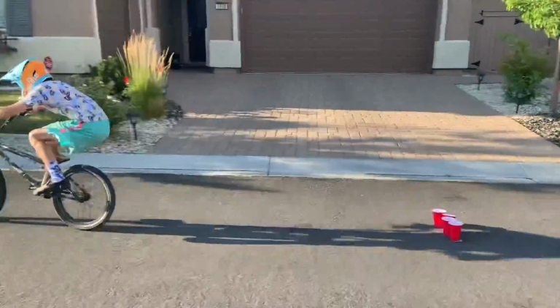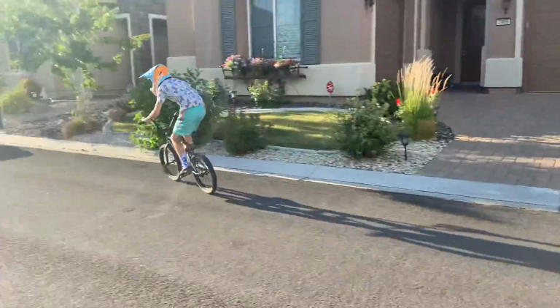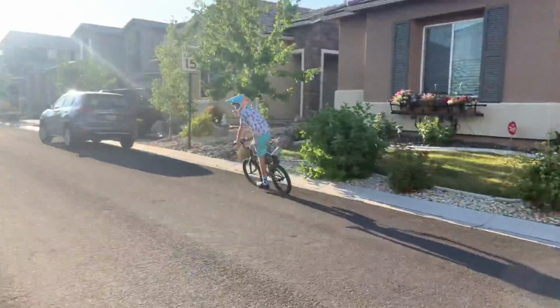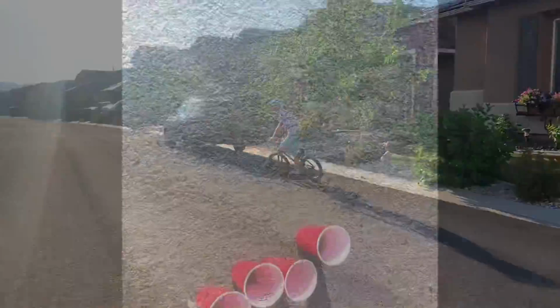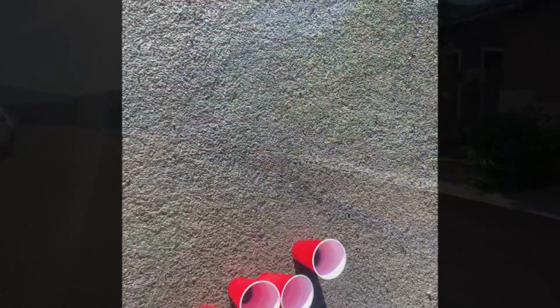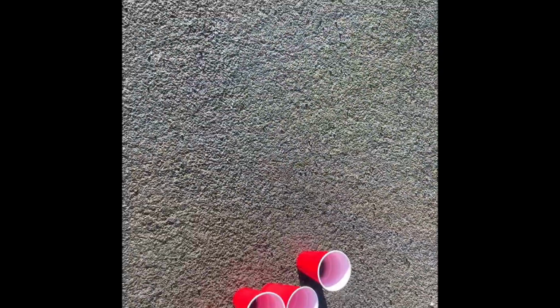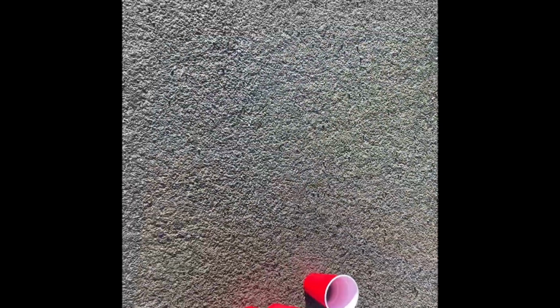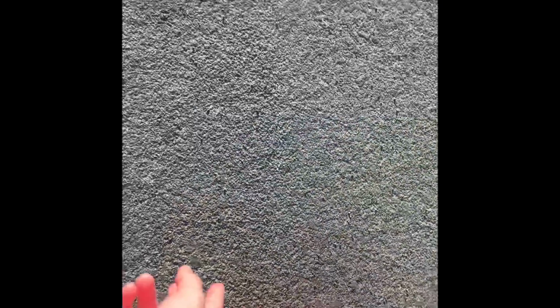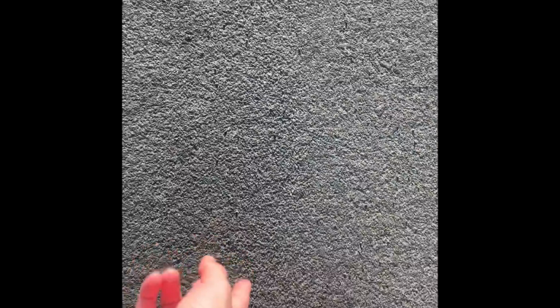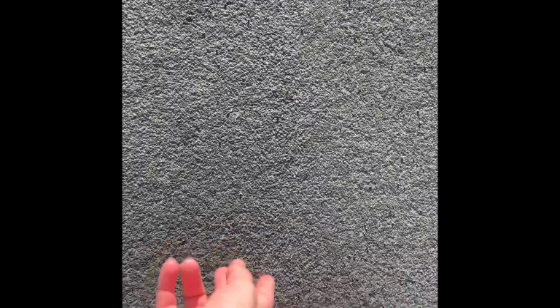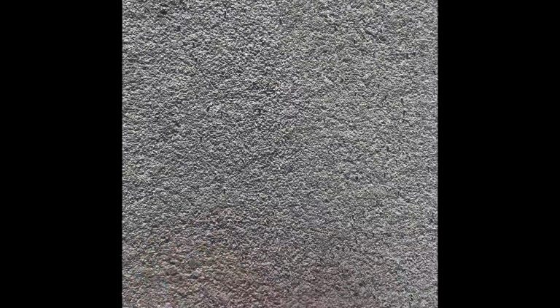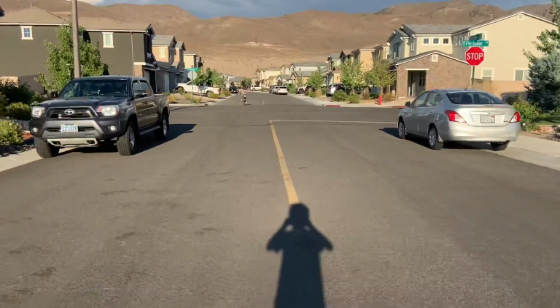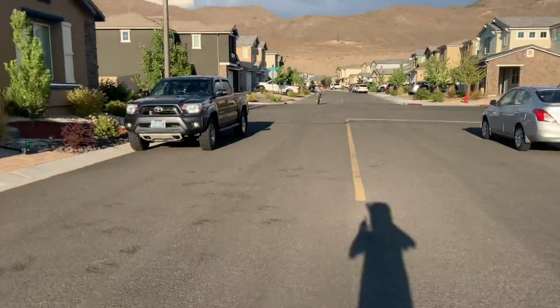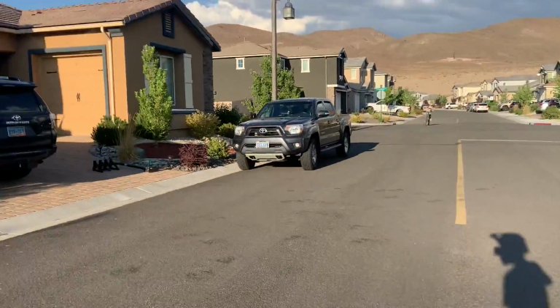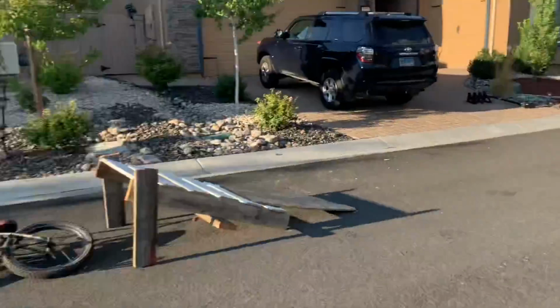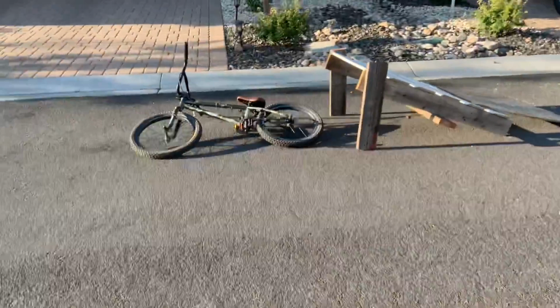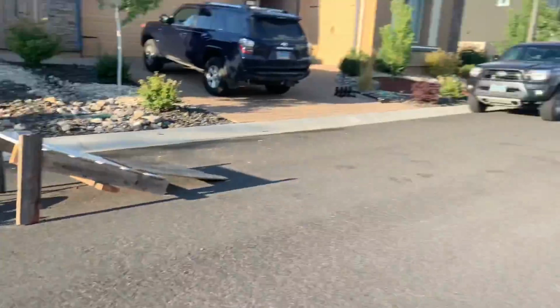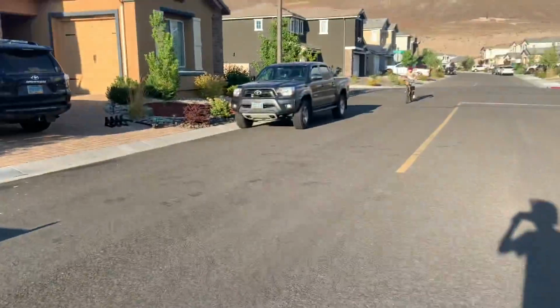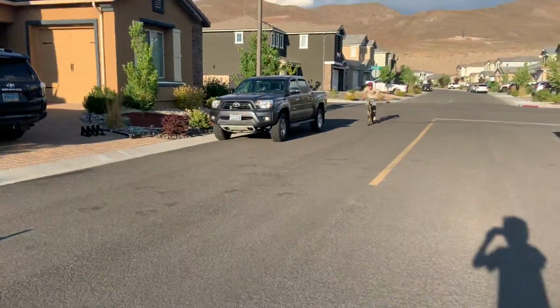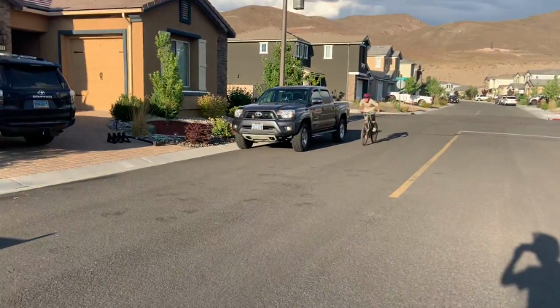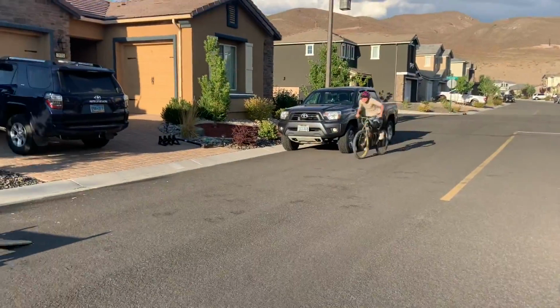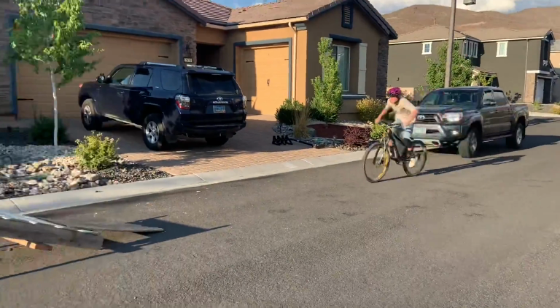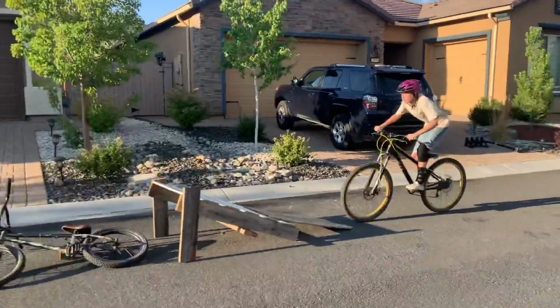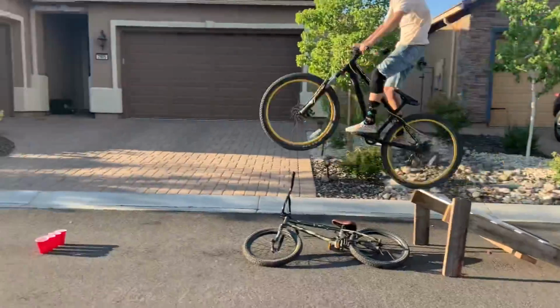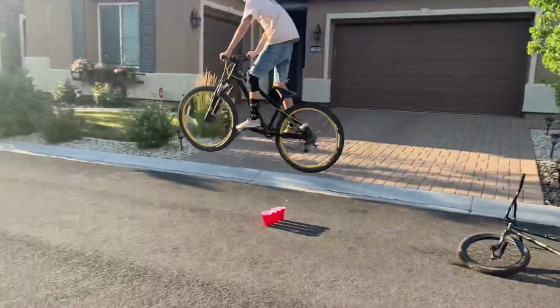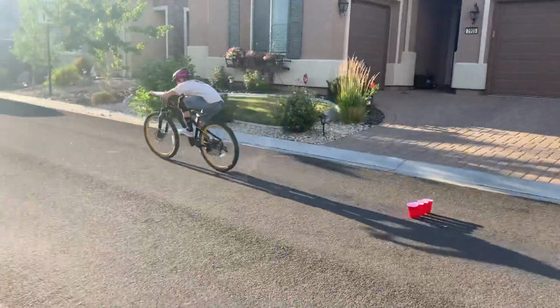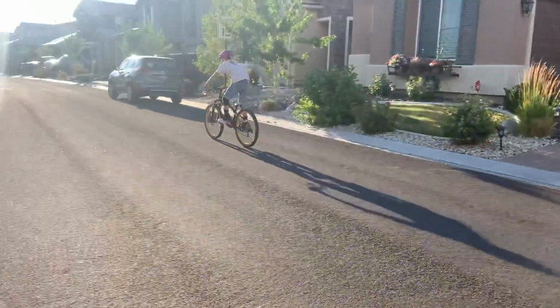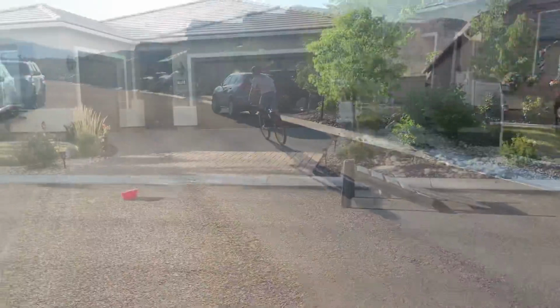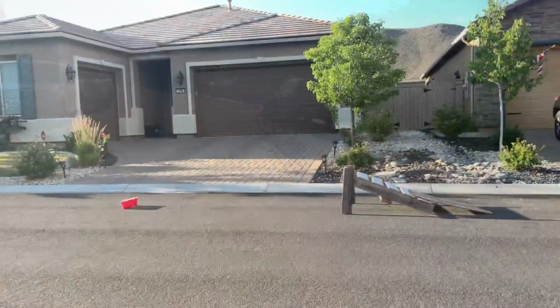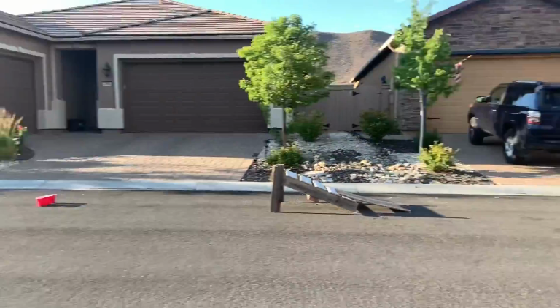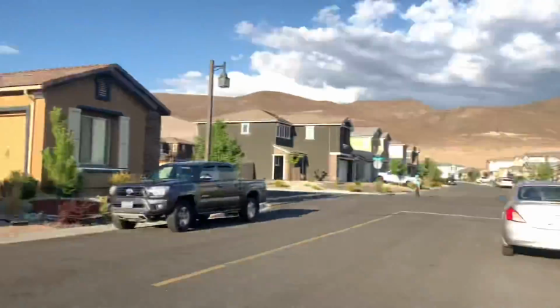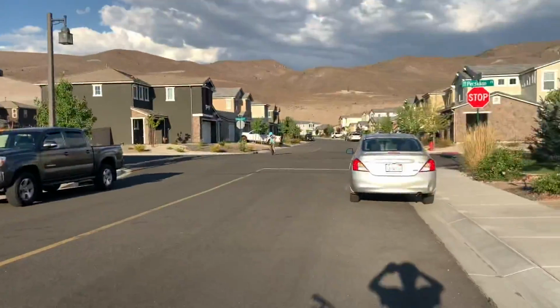Yeah, he easily got it. So now we're going to make it about 6 inches further — now it's about 6 inches longer — and he's jumping over the bike. Now he's going to do this one.